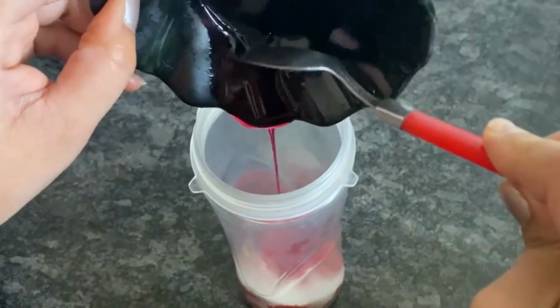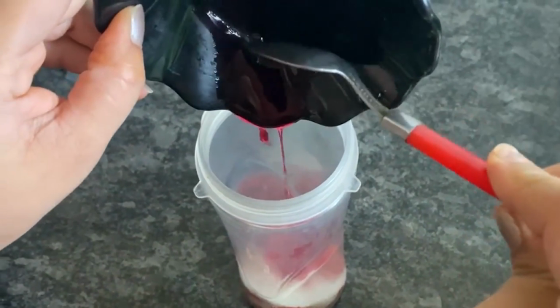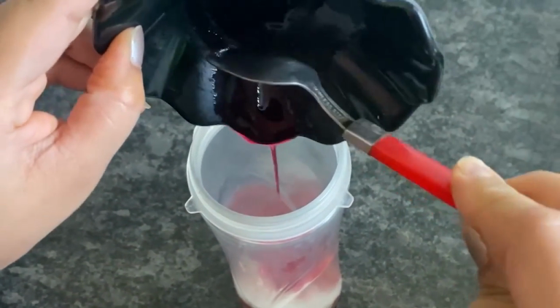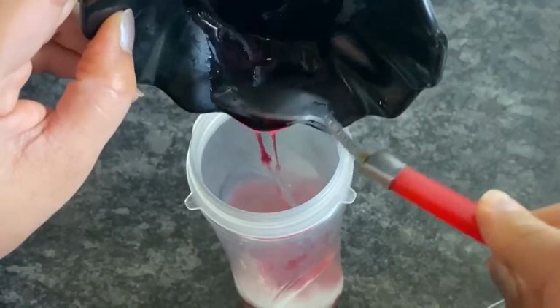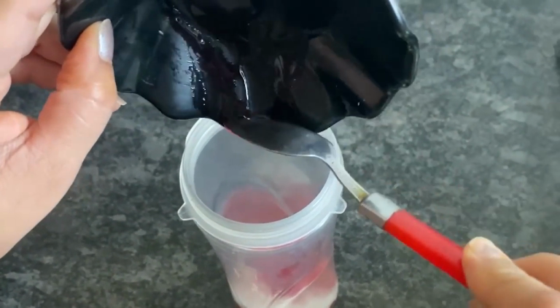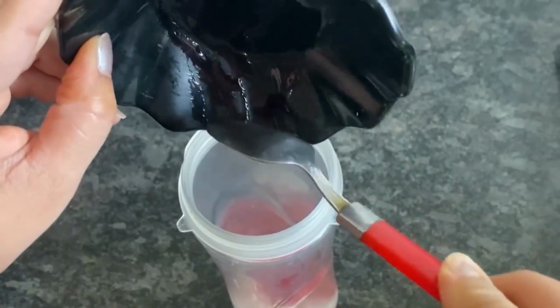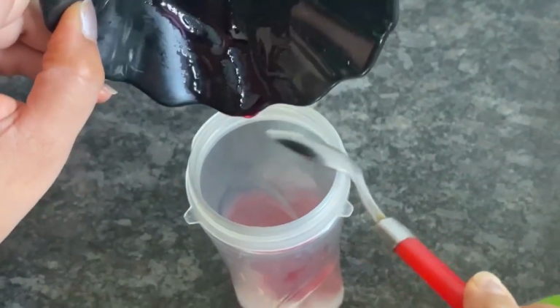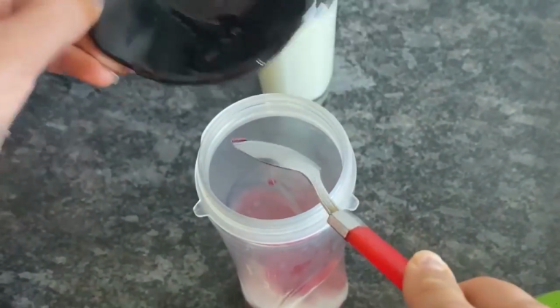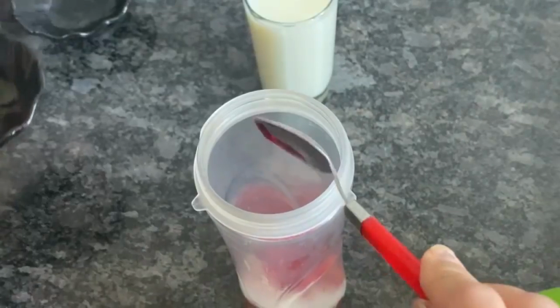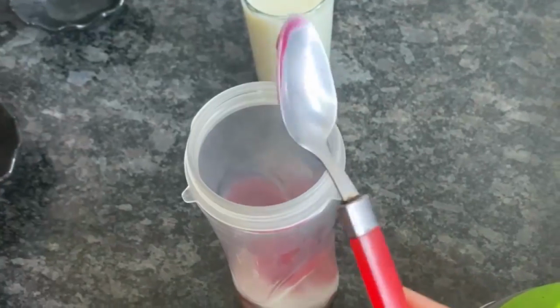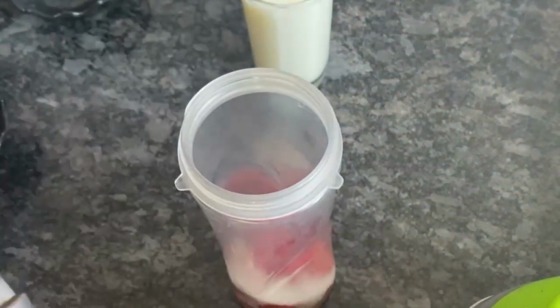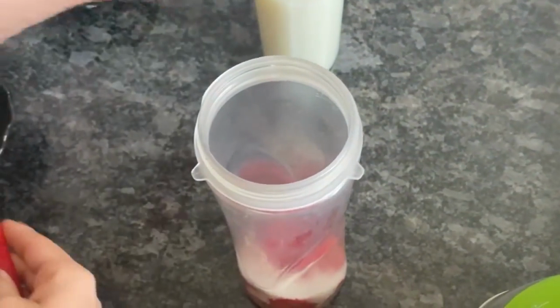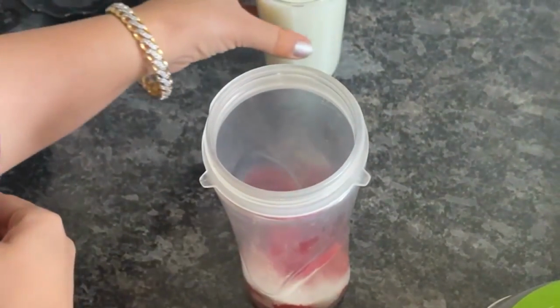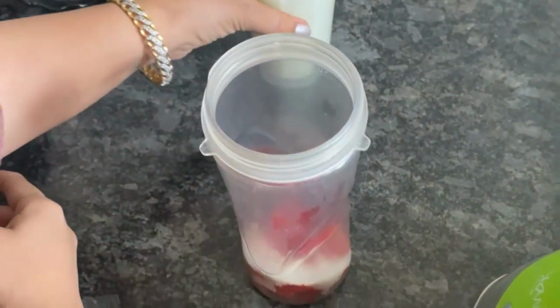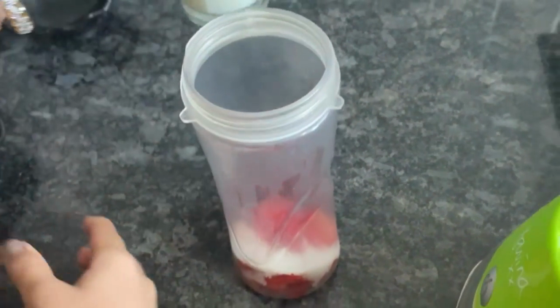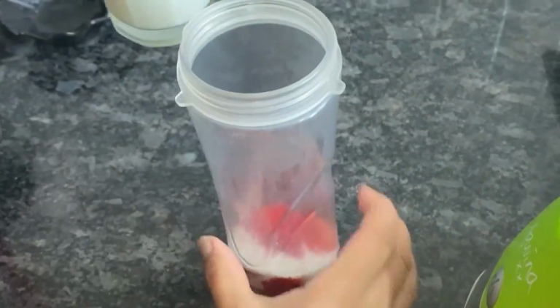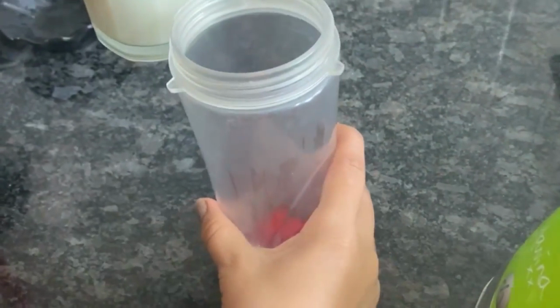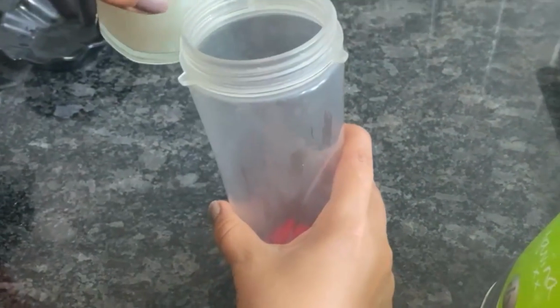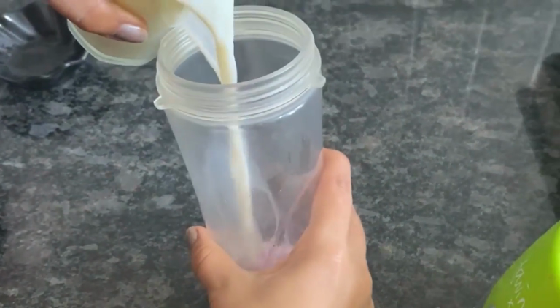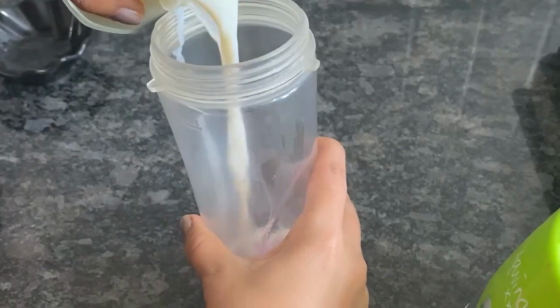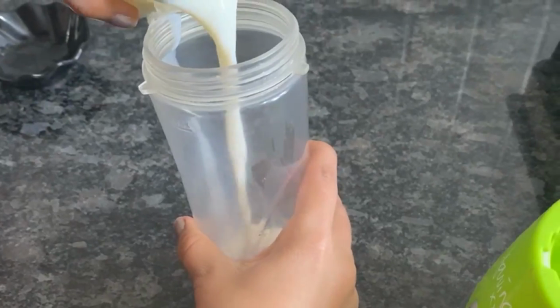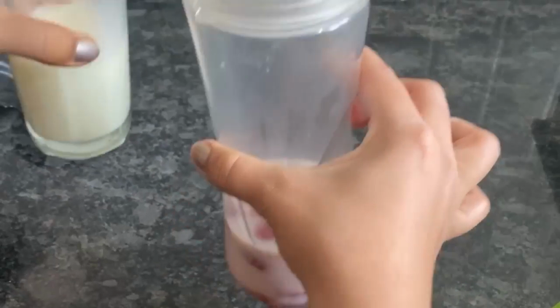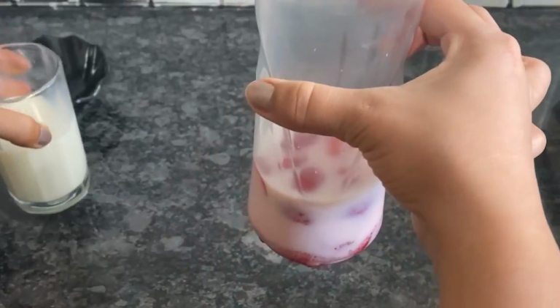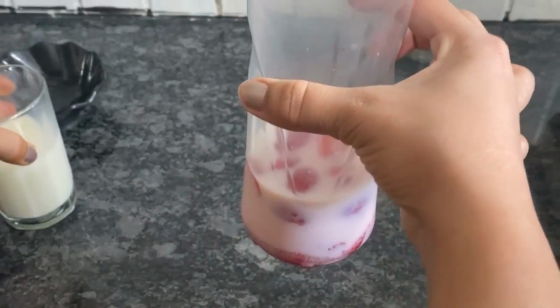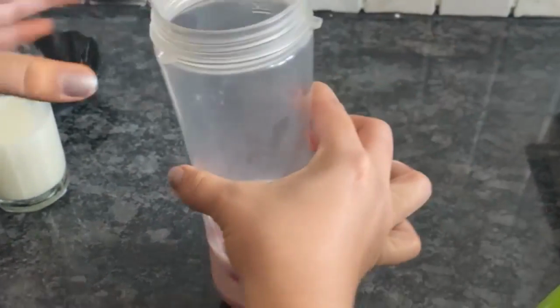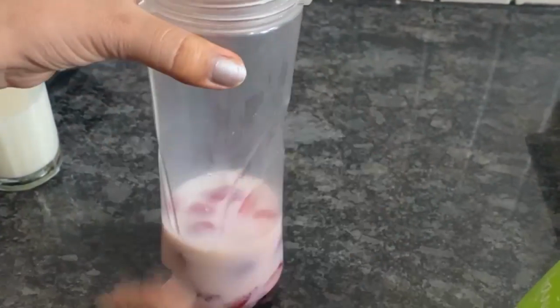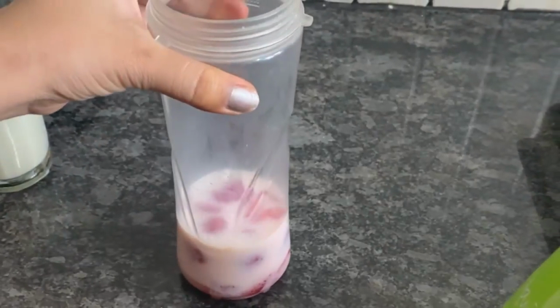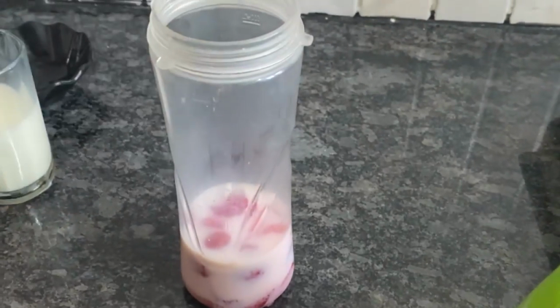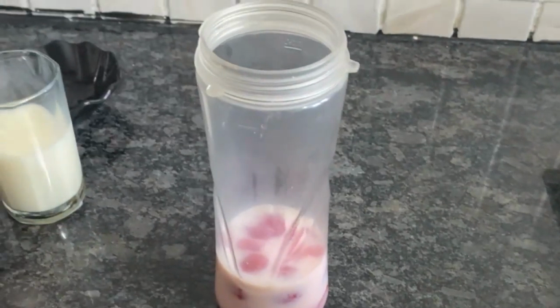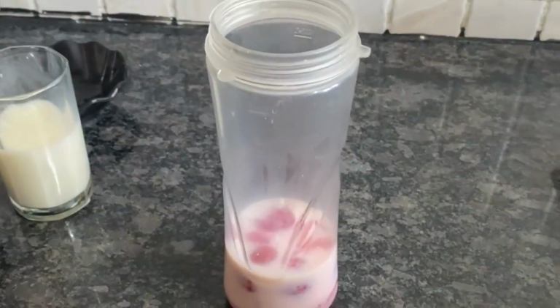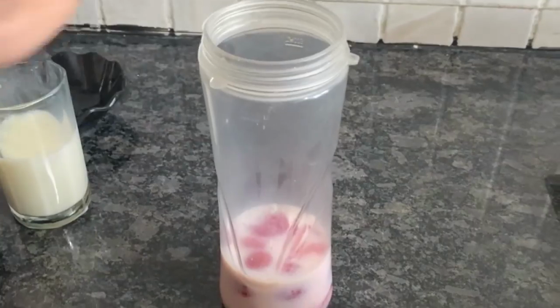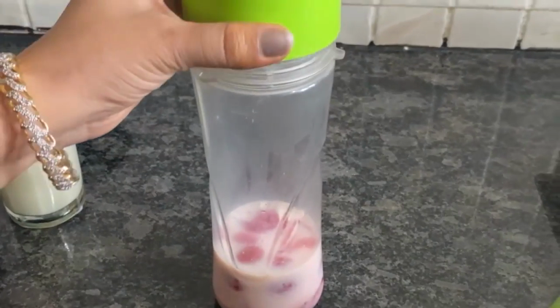If you don't add enough strawberry, add a little bit more sugar so the flavor balances out nicely.